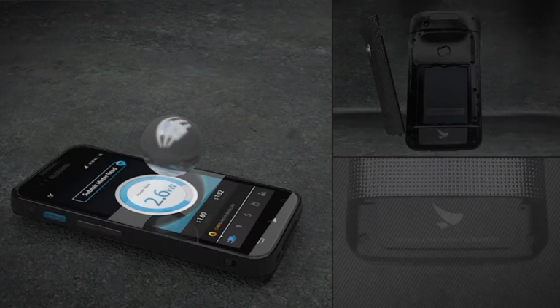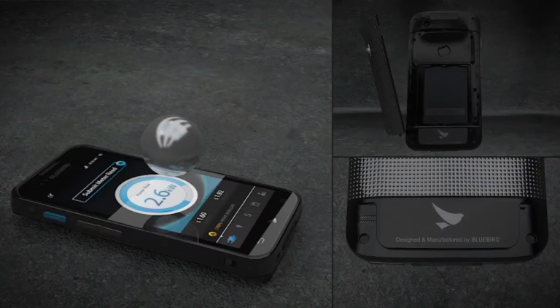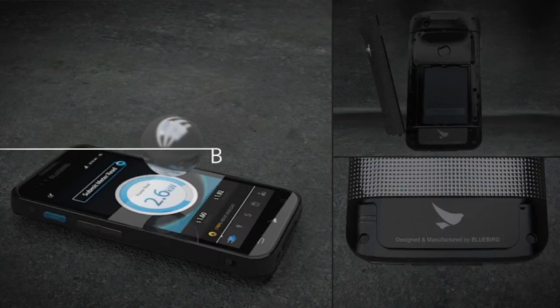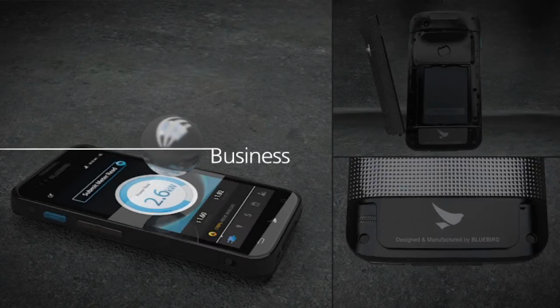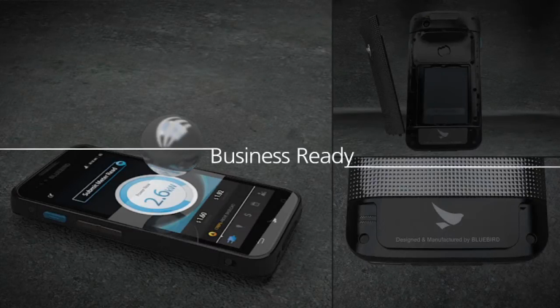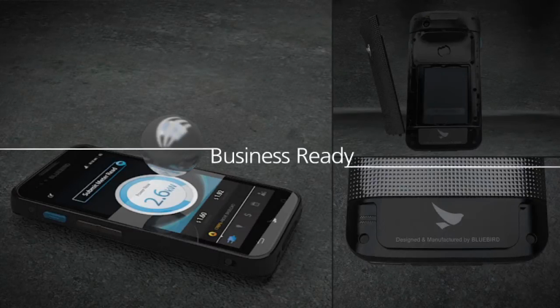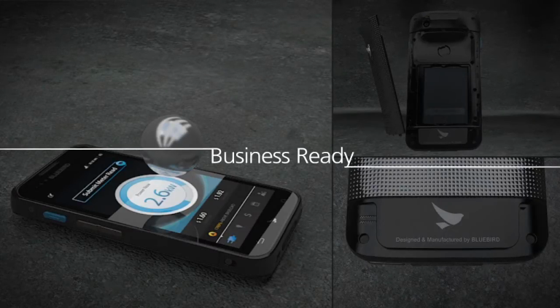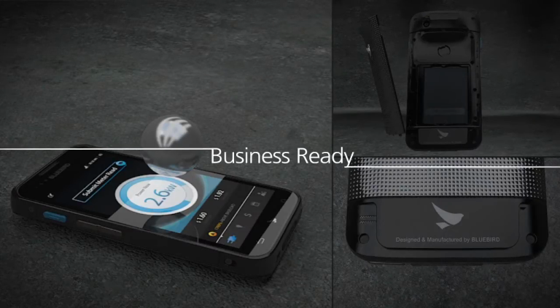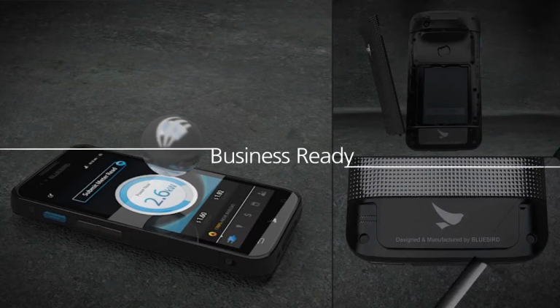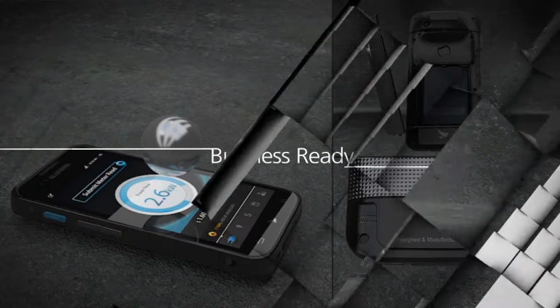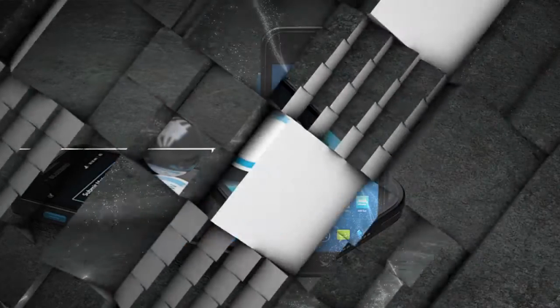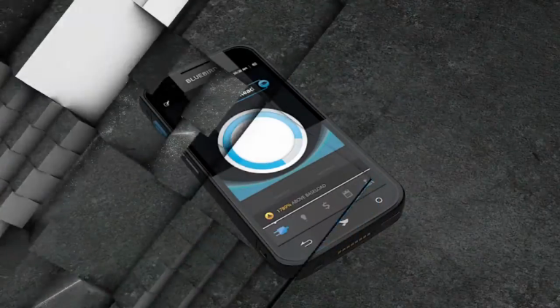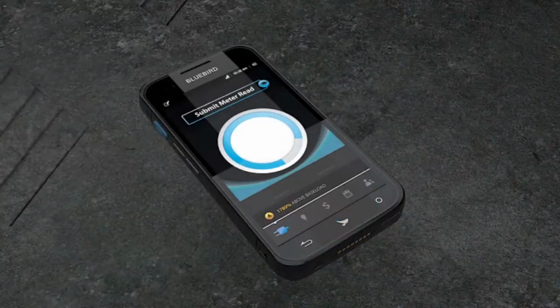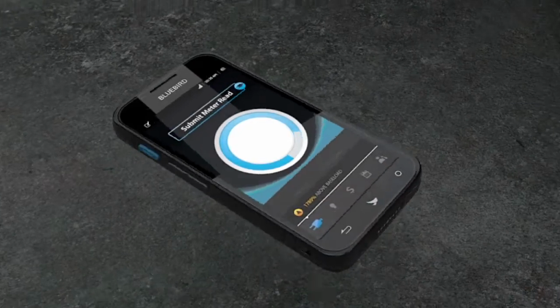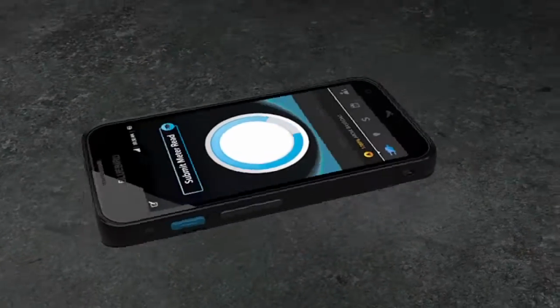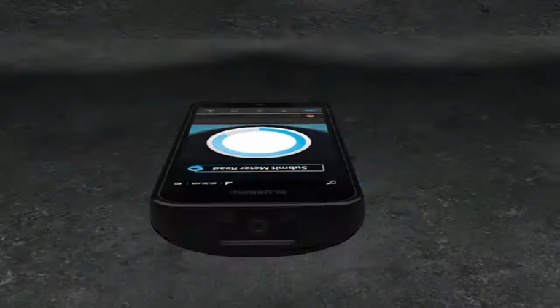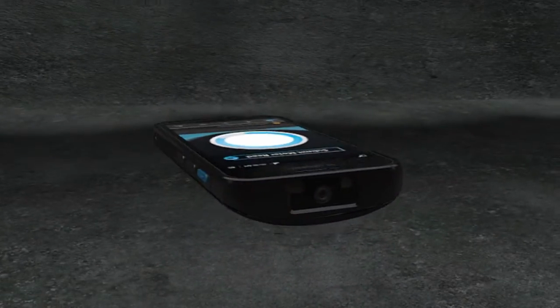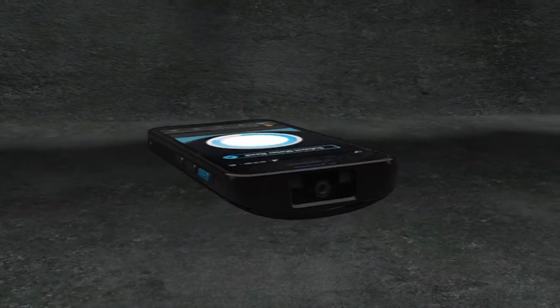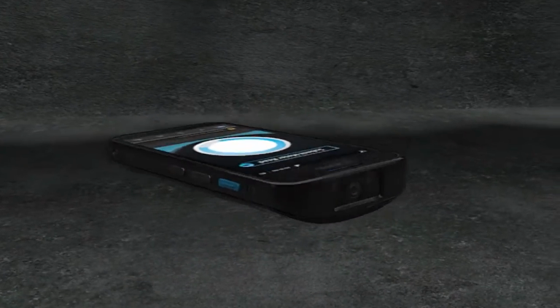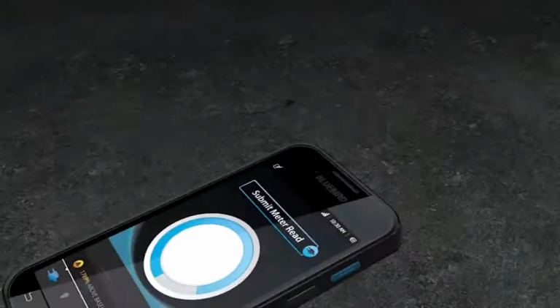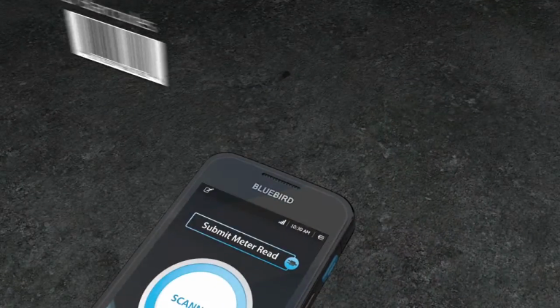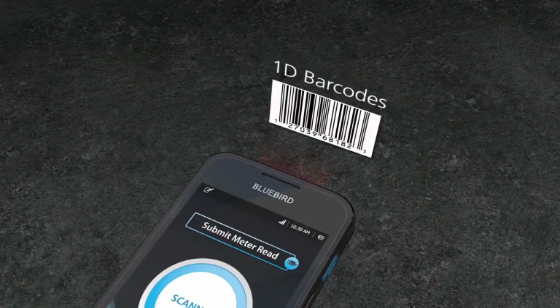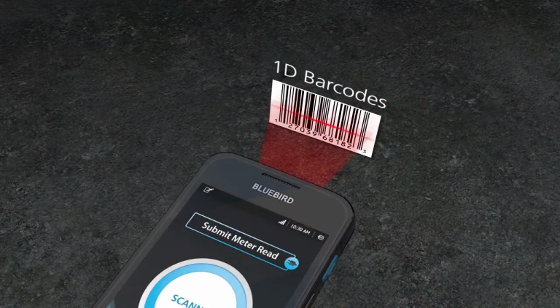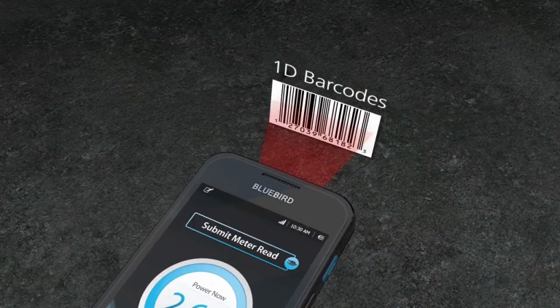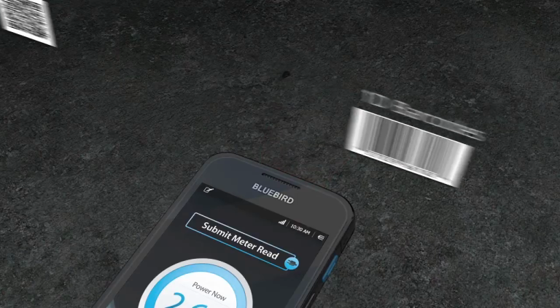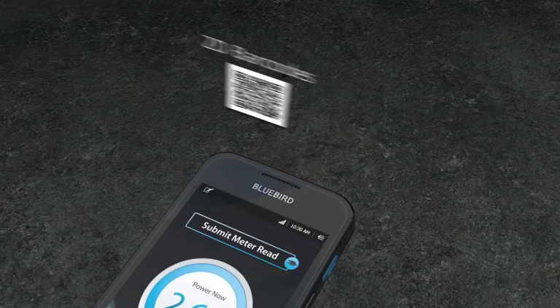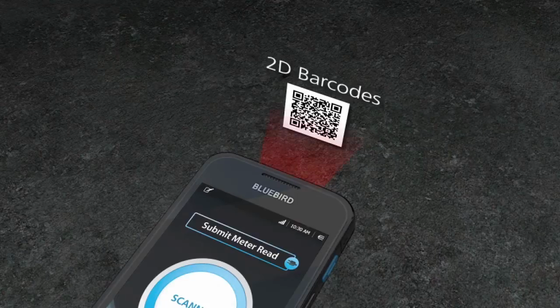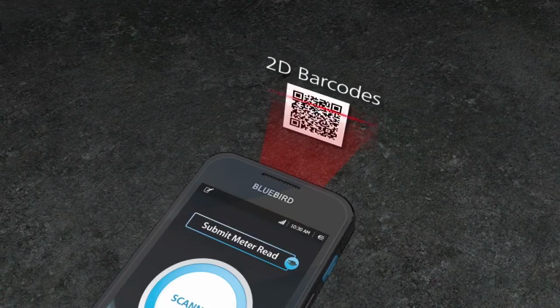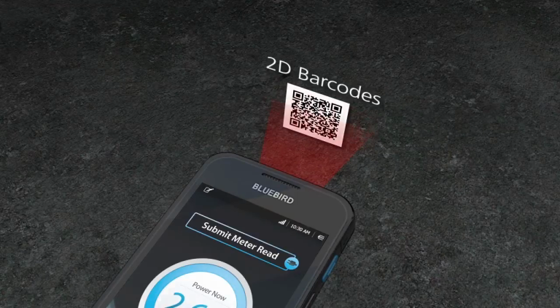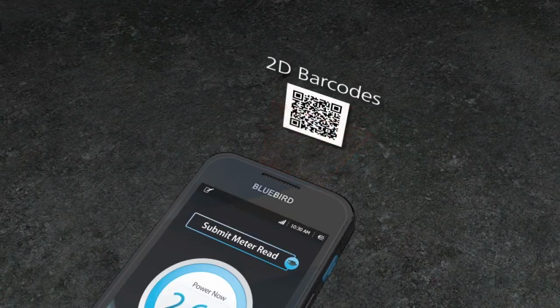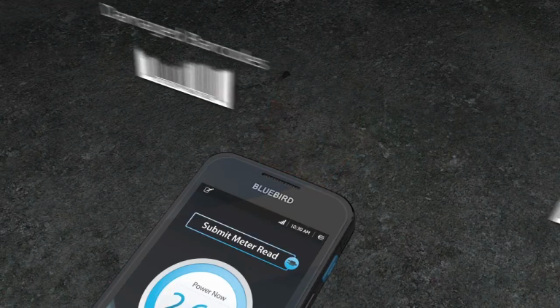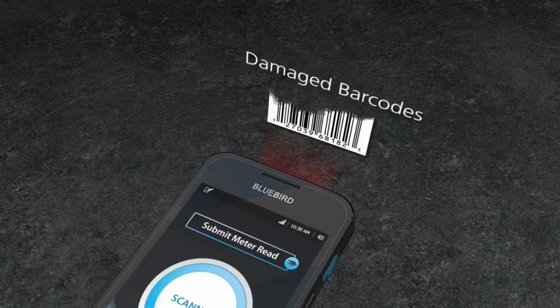Your BM180 comes with all the essential business functions. Let's start with data capturing. Scan 1D, 2D, and even damaged barcodes.